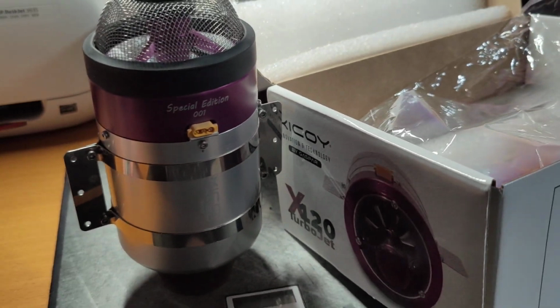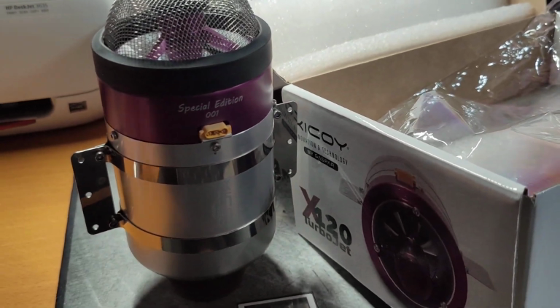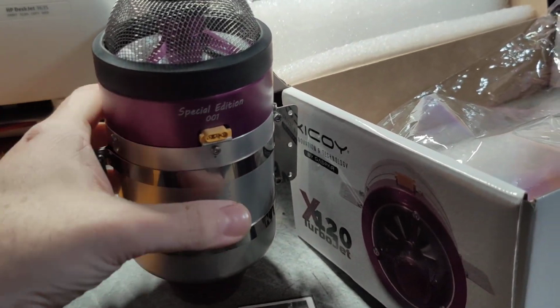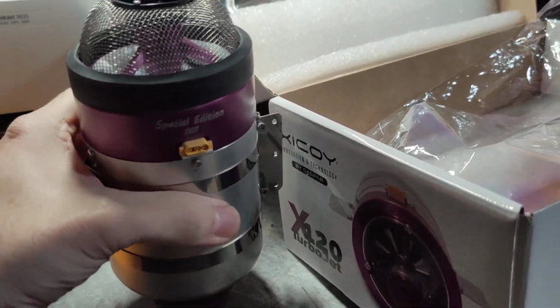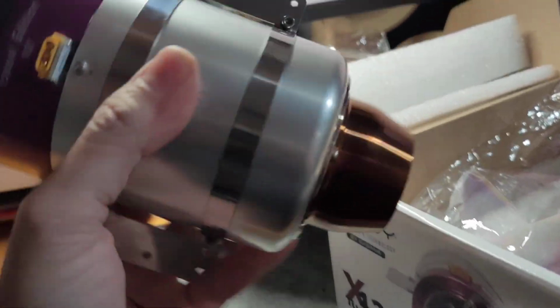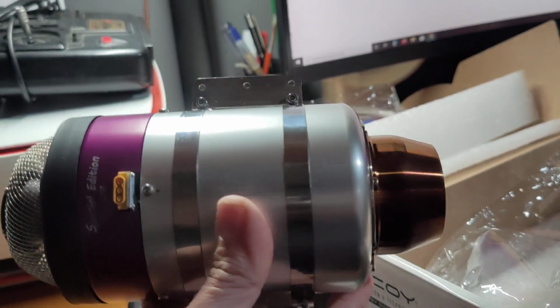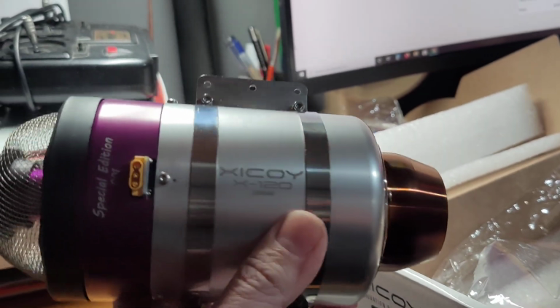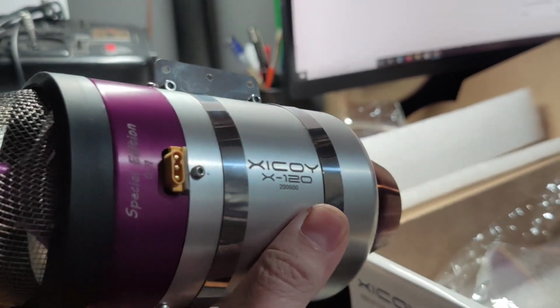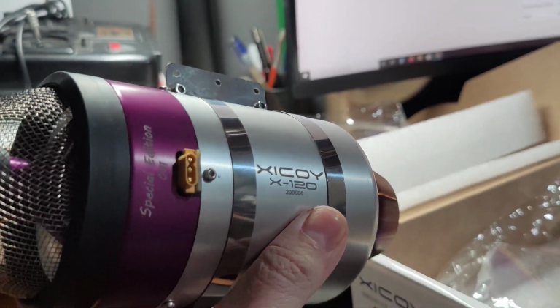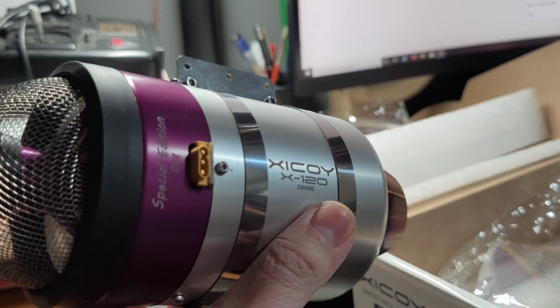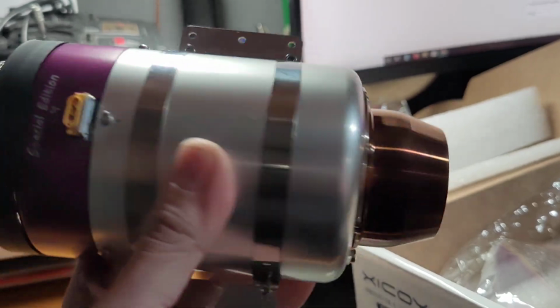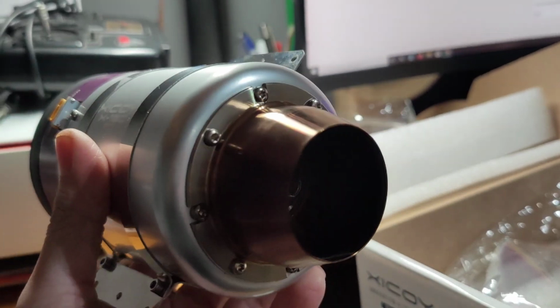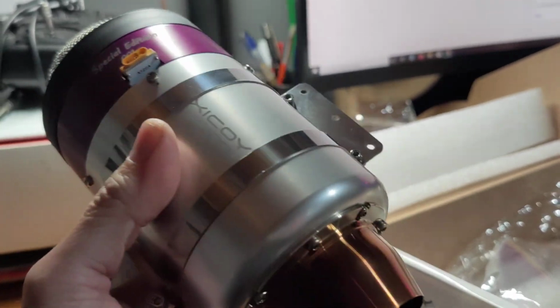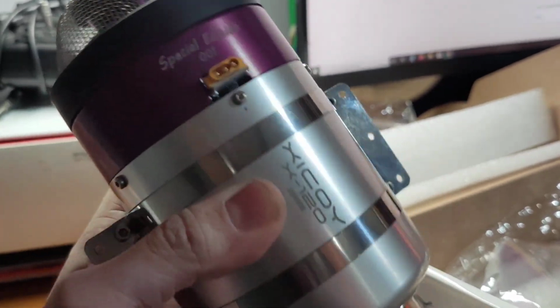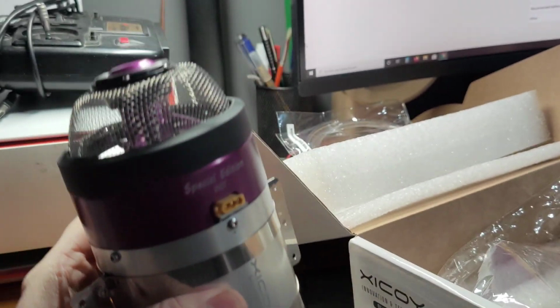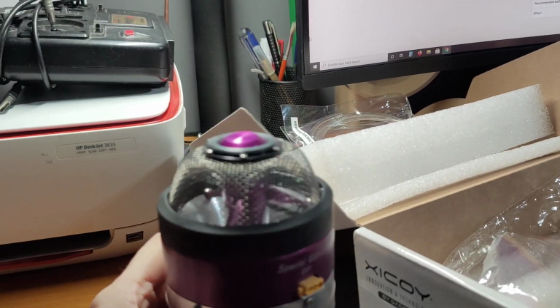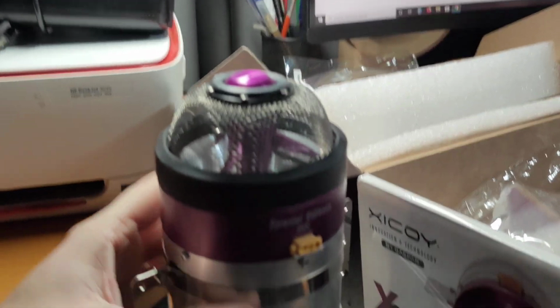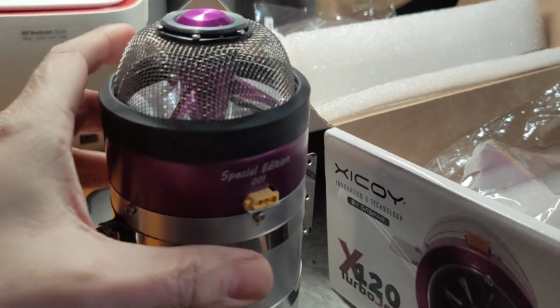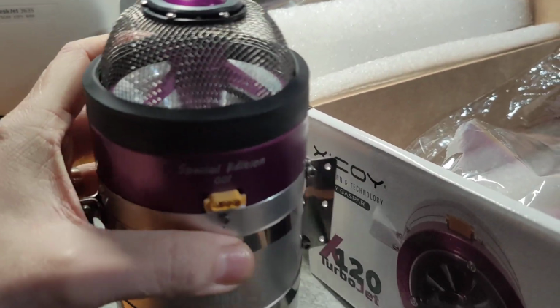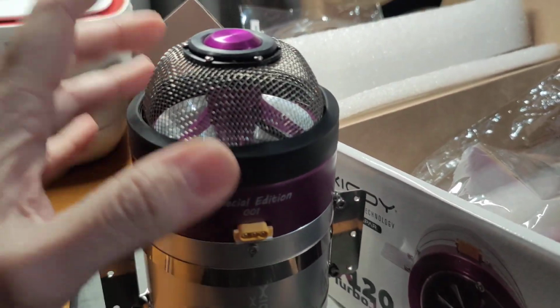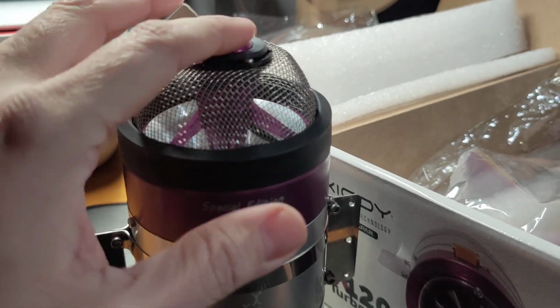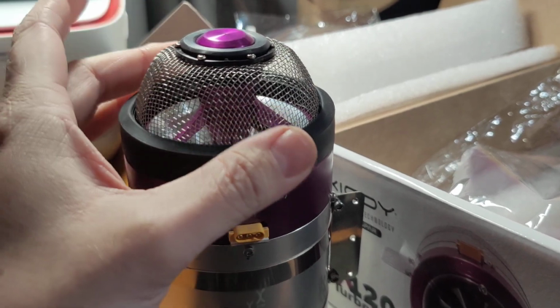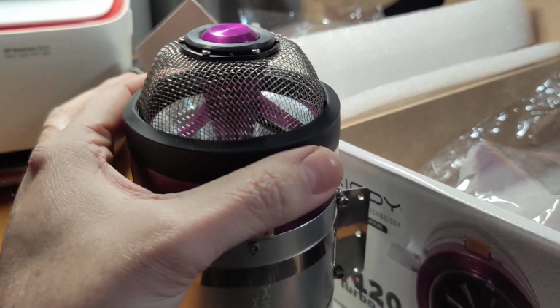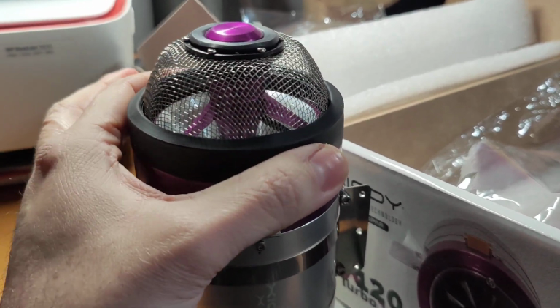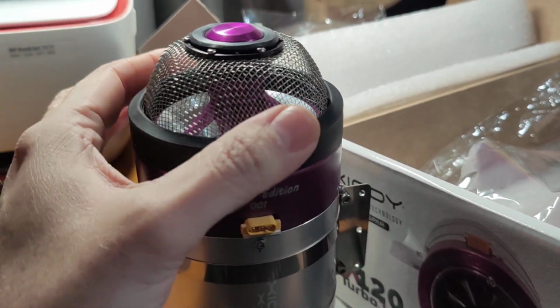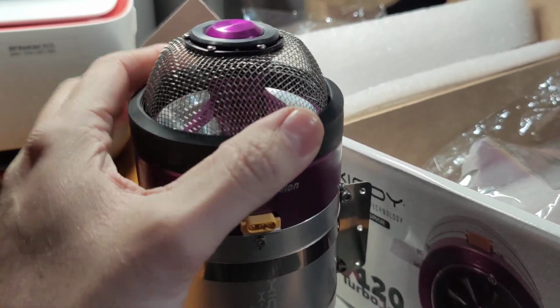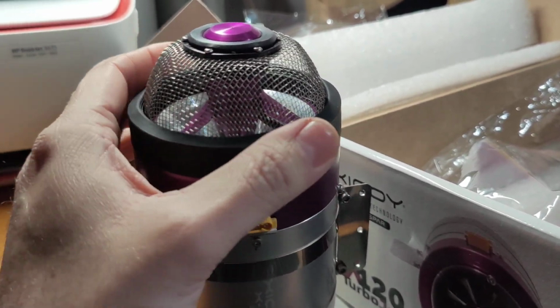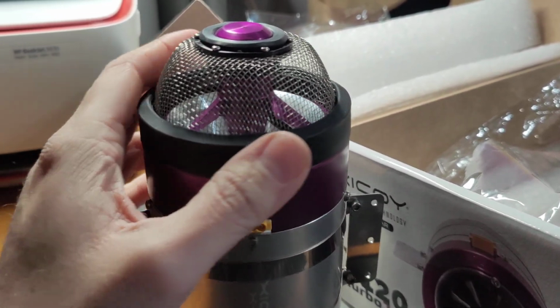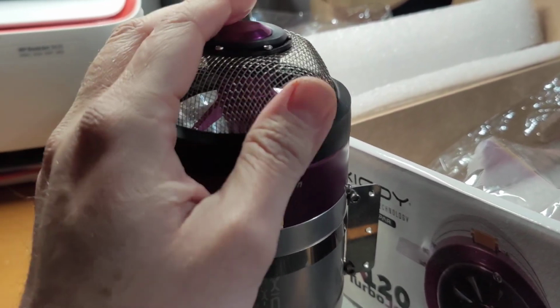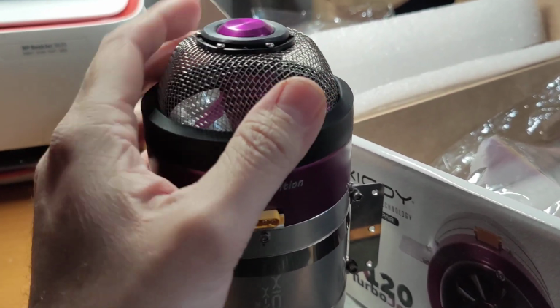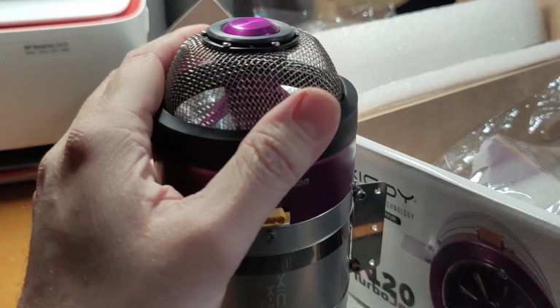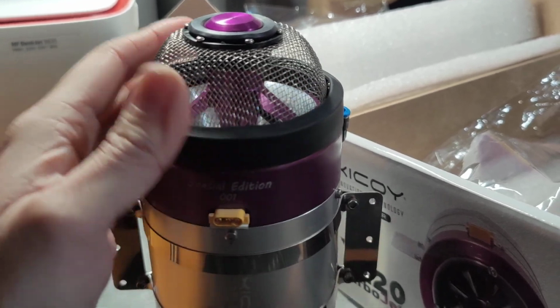Here you are guys, the engine — very nice. It comes from the factory with a protective screen installed to protect it.